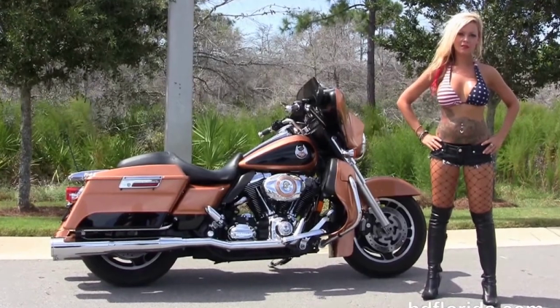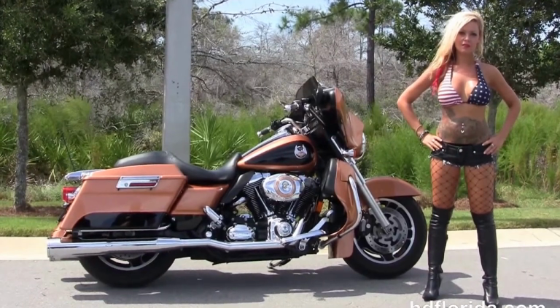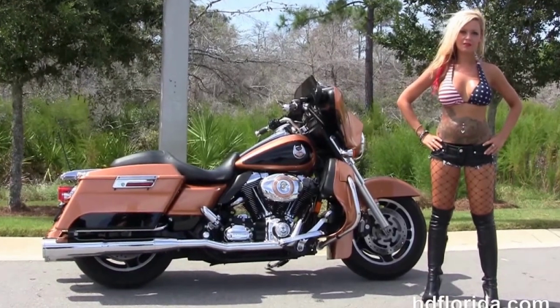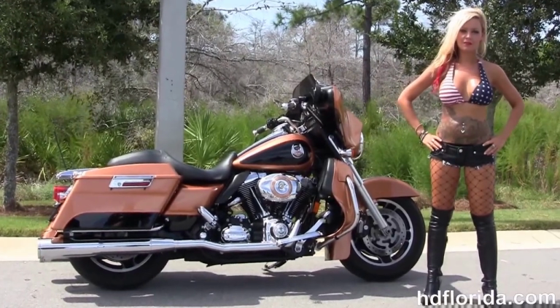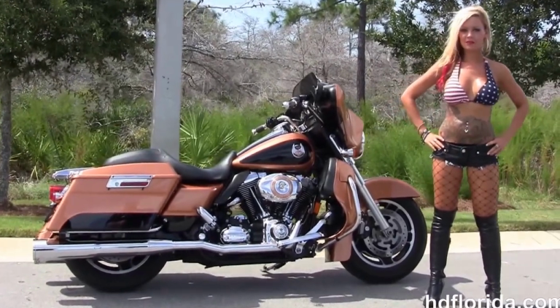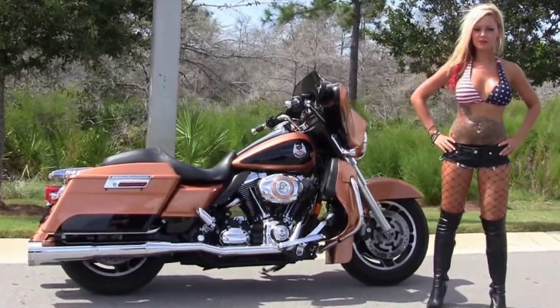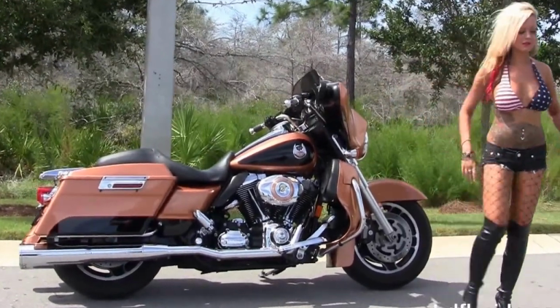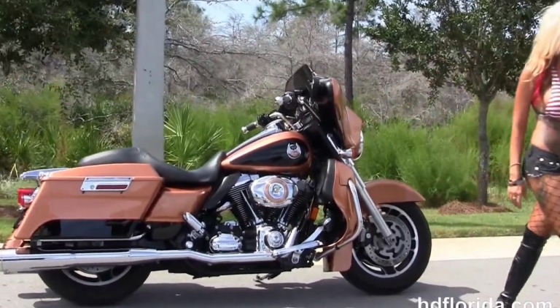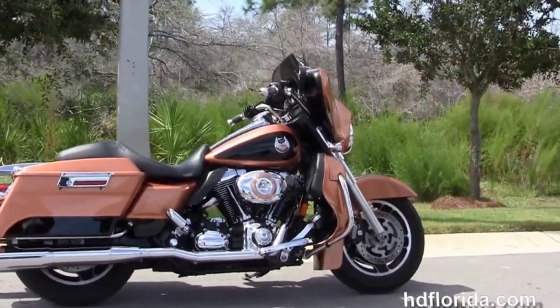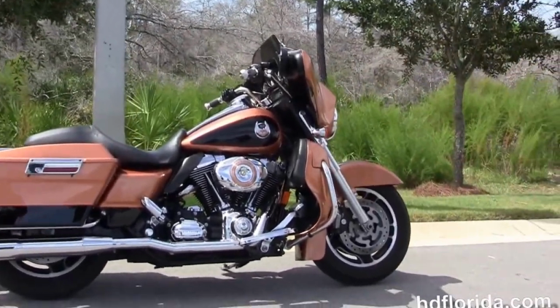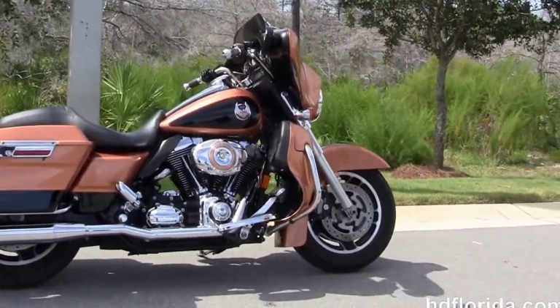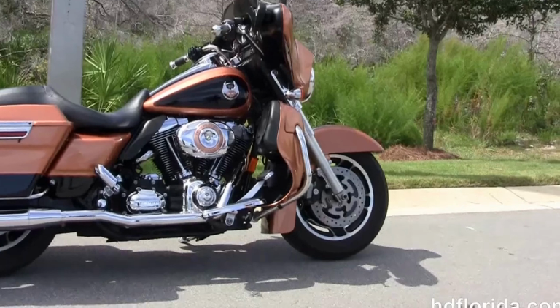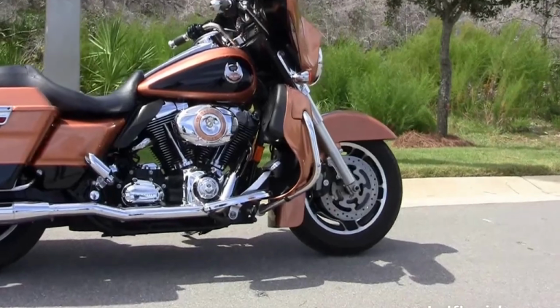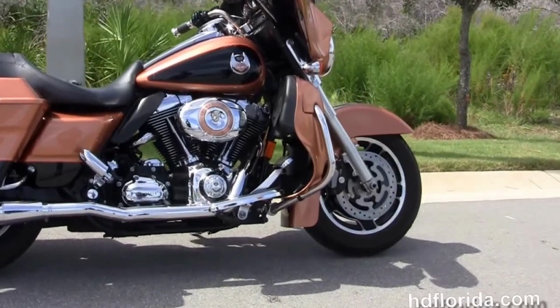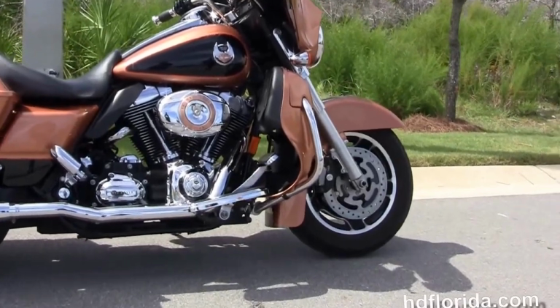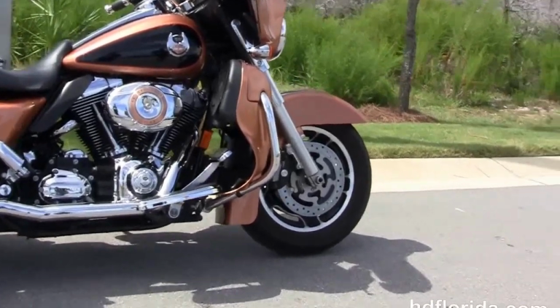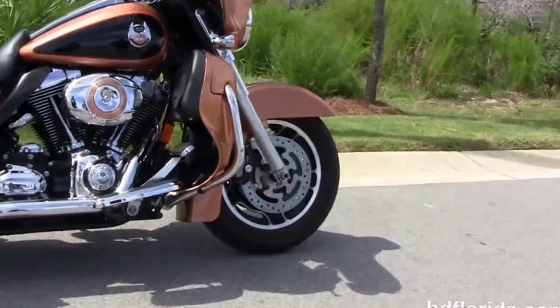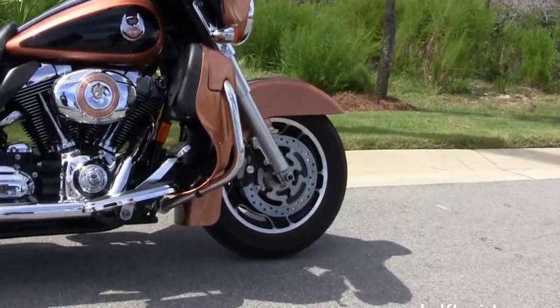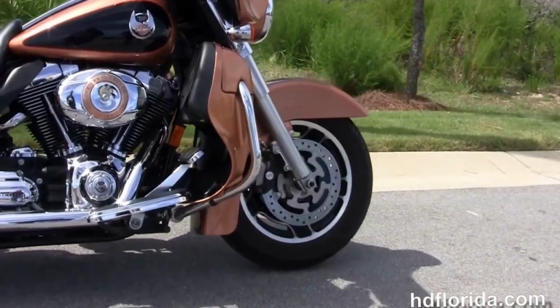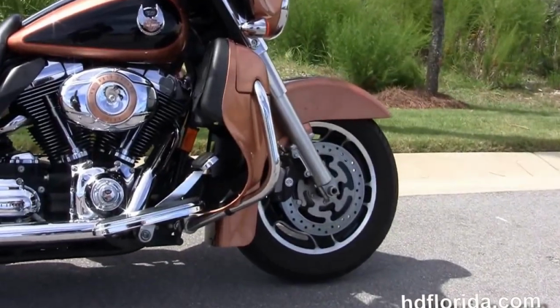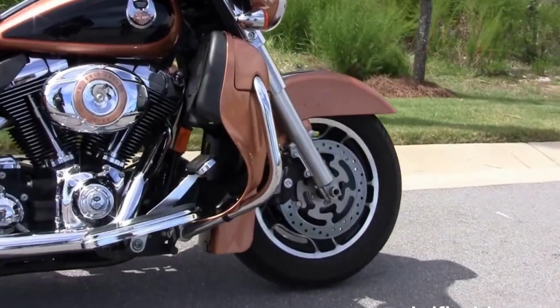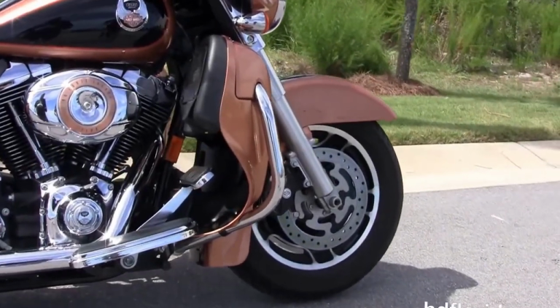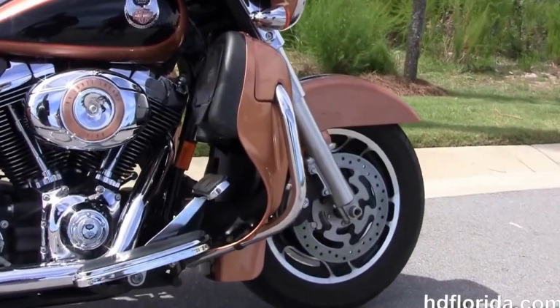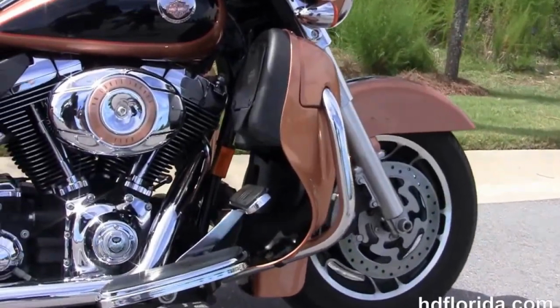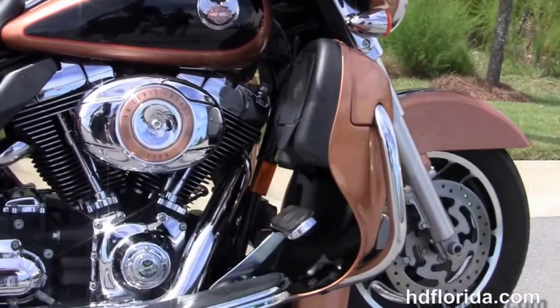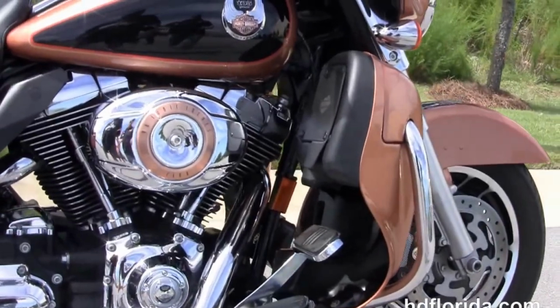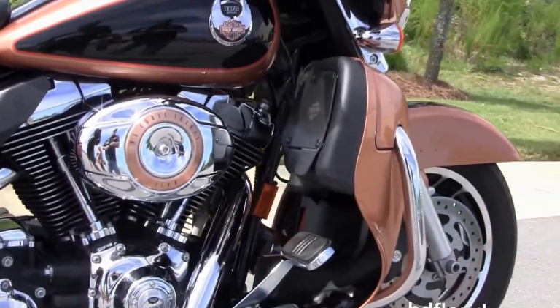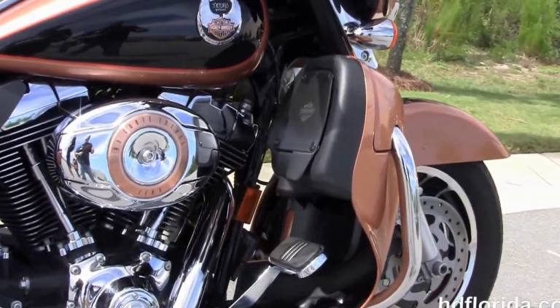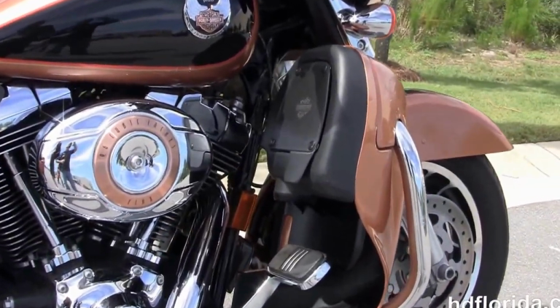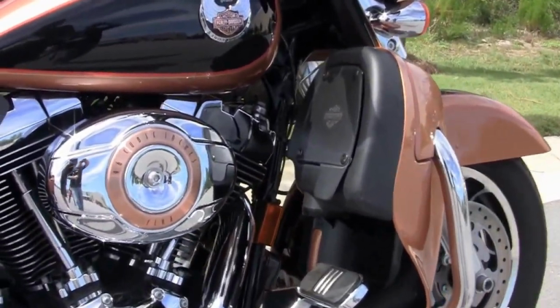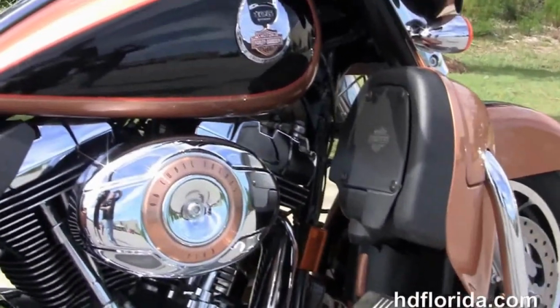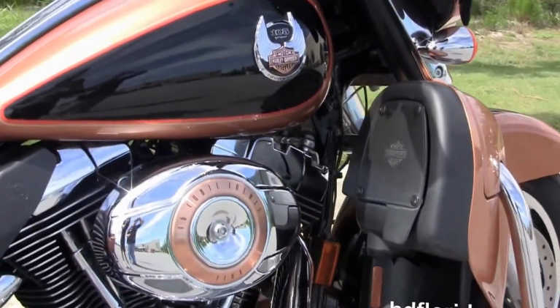This 105th anniversary Street Glide starts out front with a black set of five-spoke cast wheels. It's got the four-piston Brembo calipers, and we move back to the additional color-matched lowers.